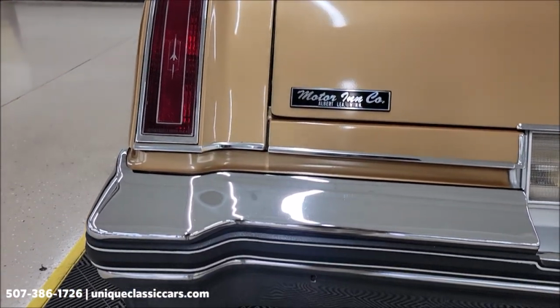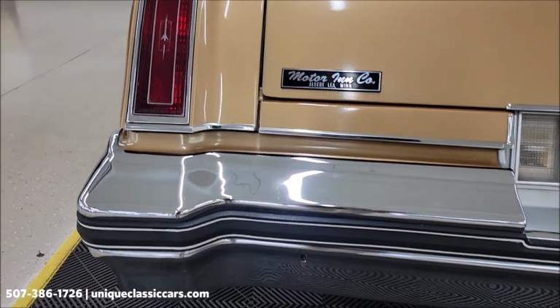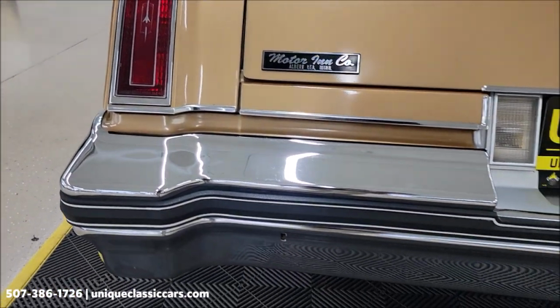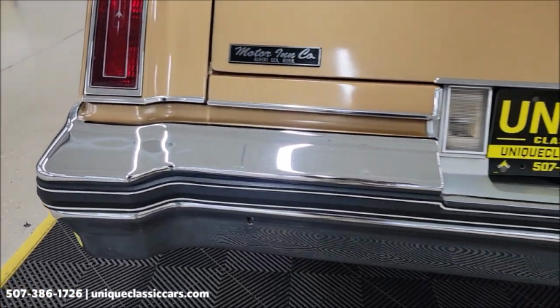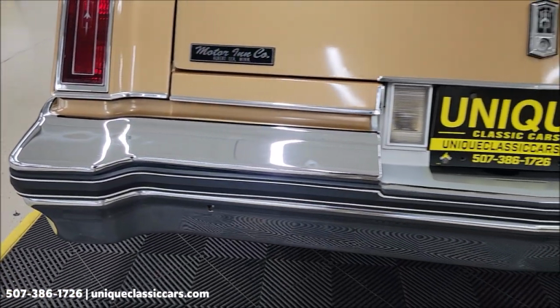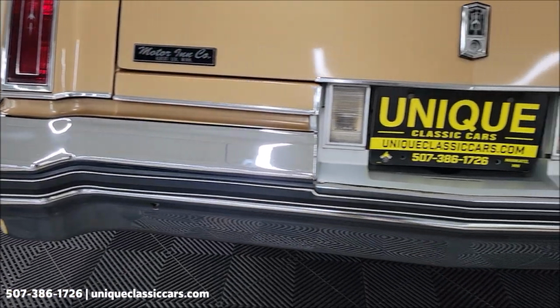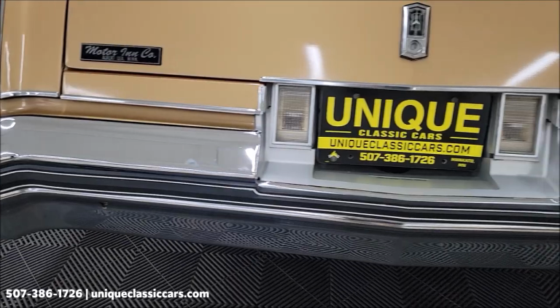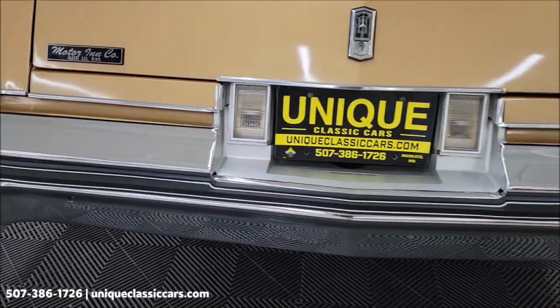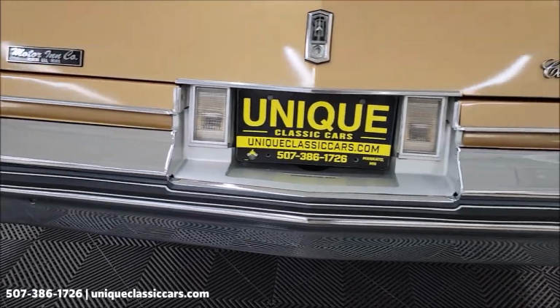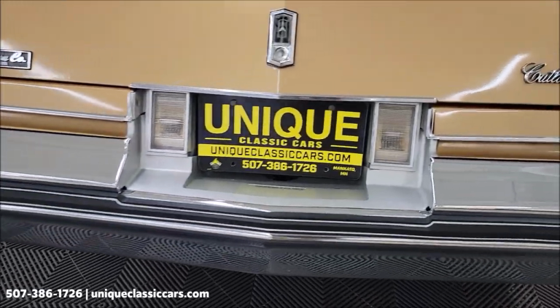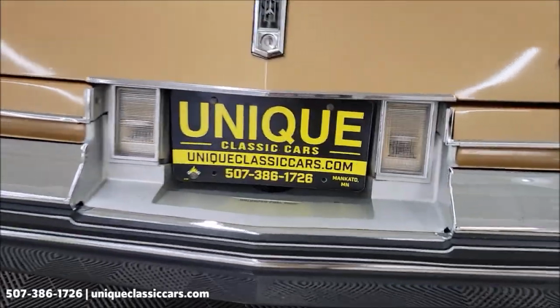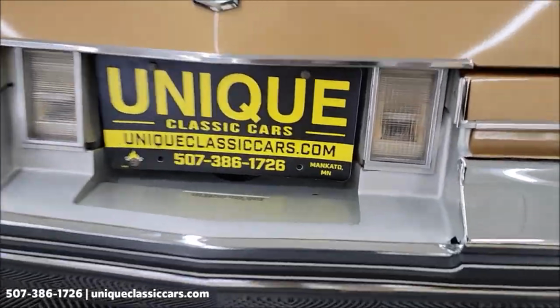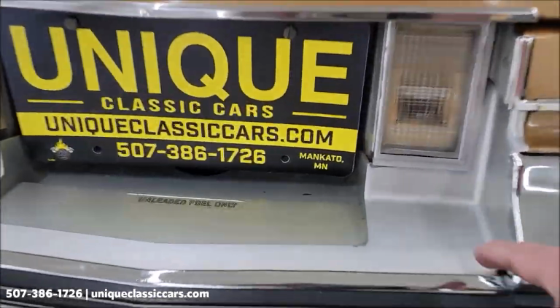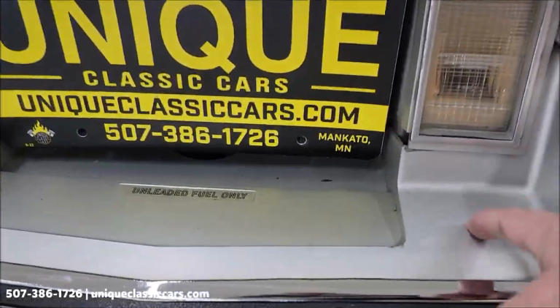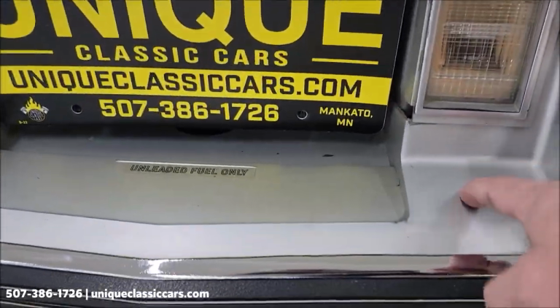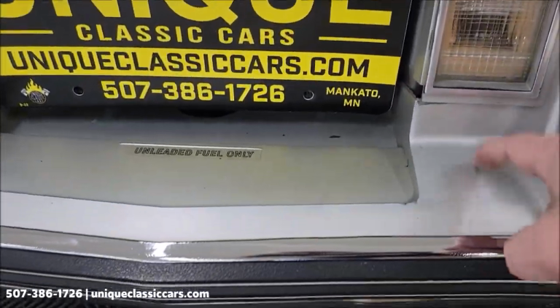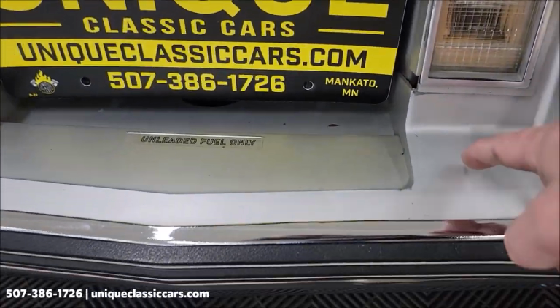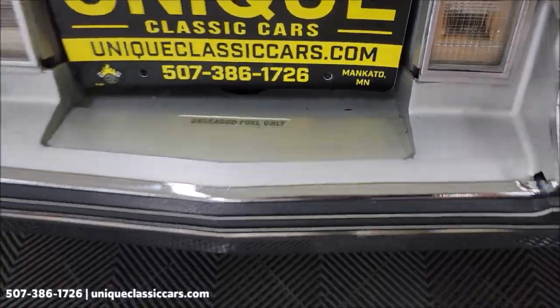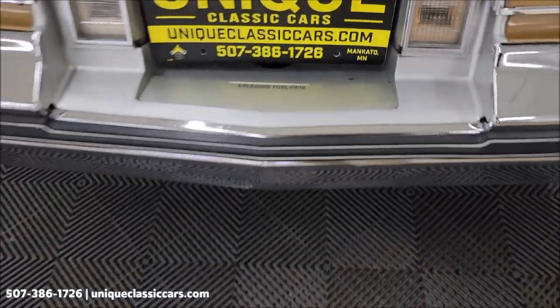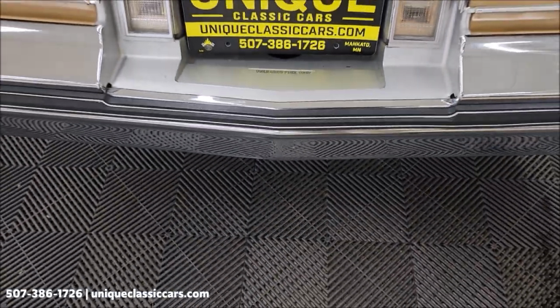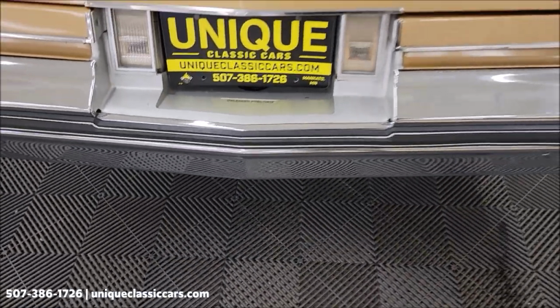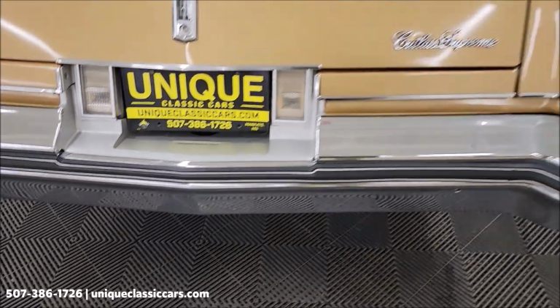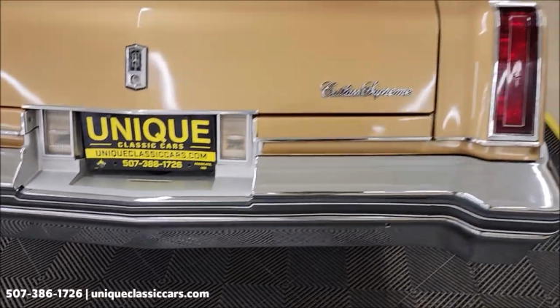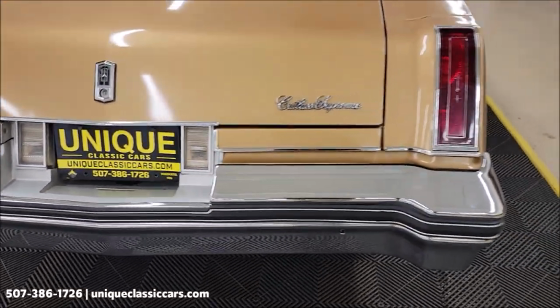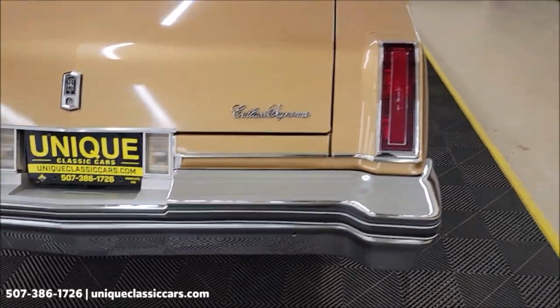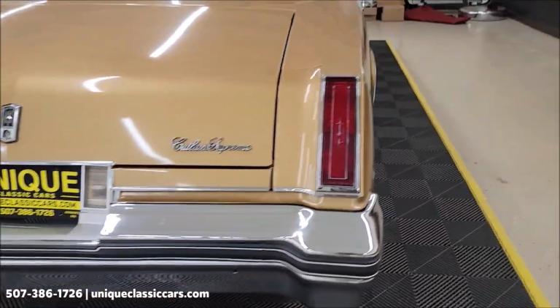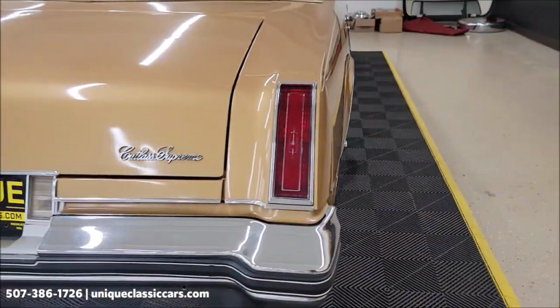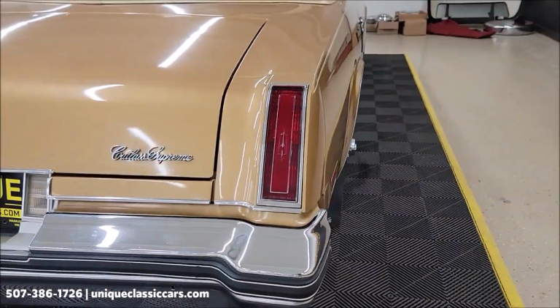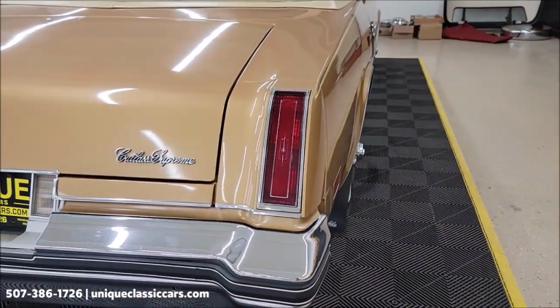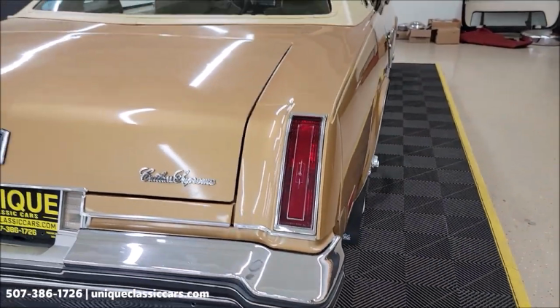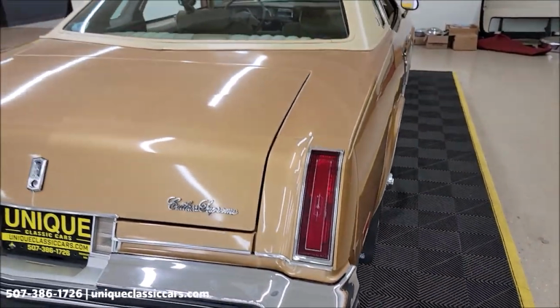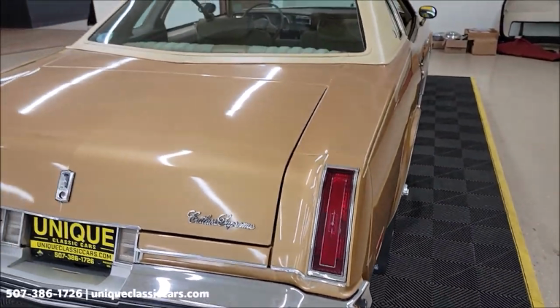Take a look at the rear chrome and even the filler panel back here. If you're familiar with these cars, you know you don't always see a filler panel in nice shape. Very easy to tell this car was stored indoors.